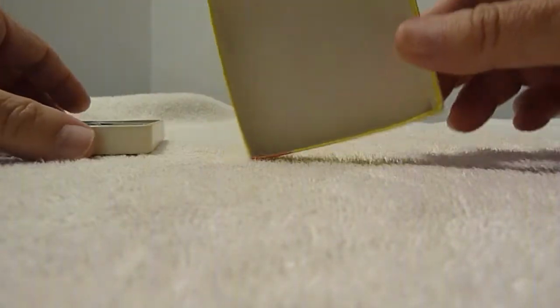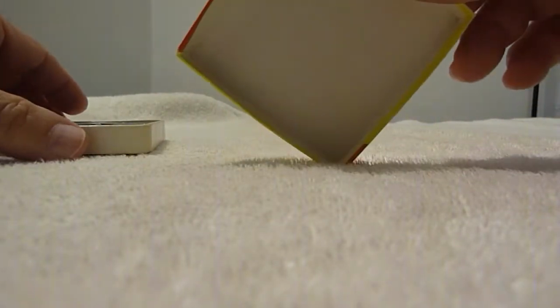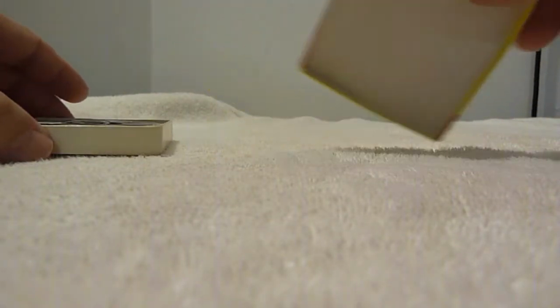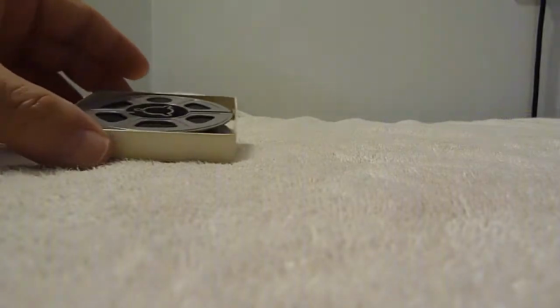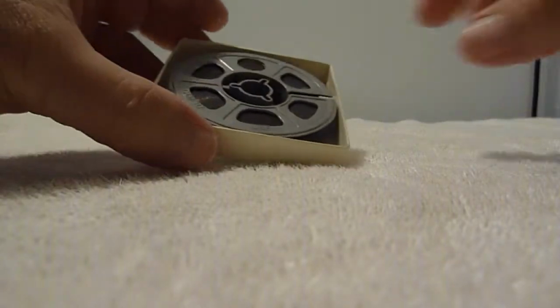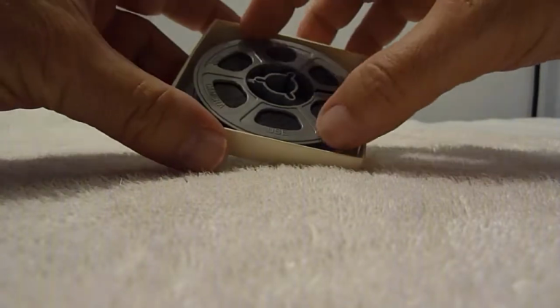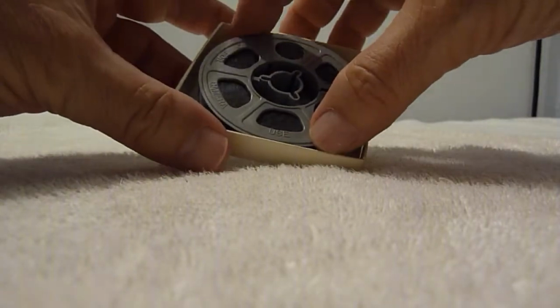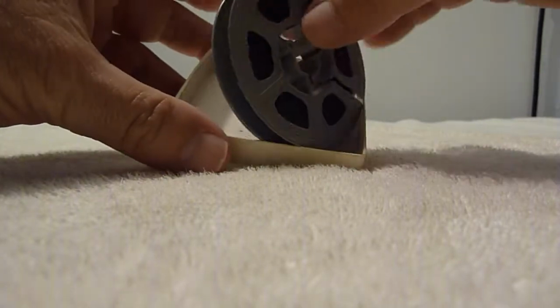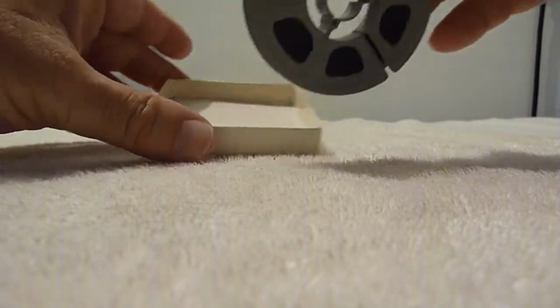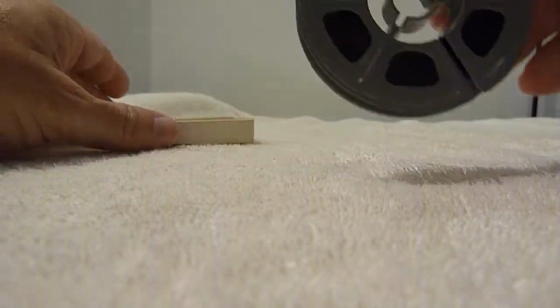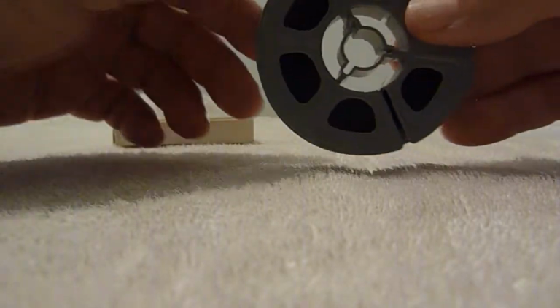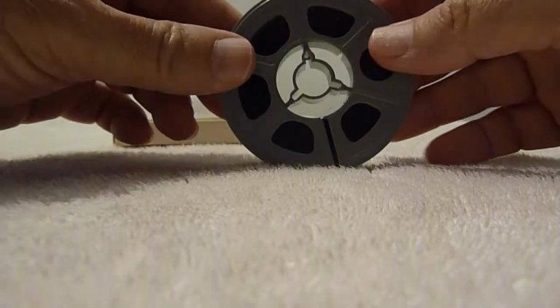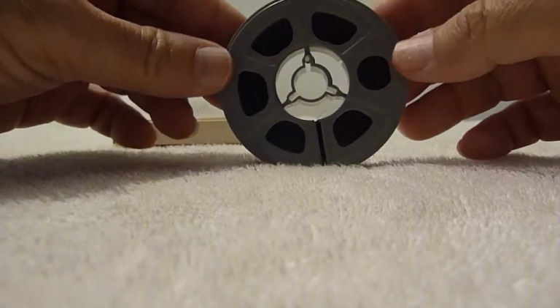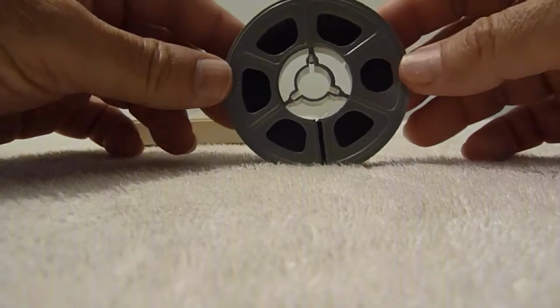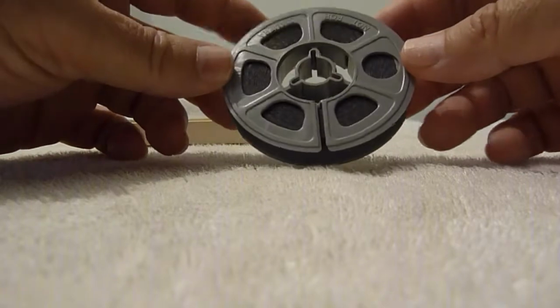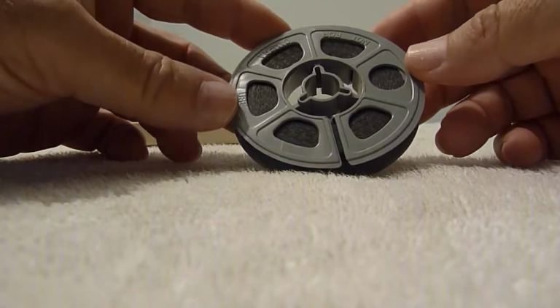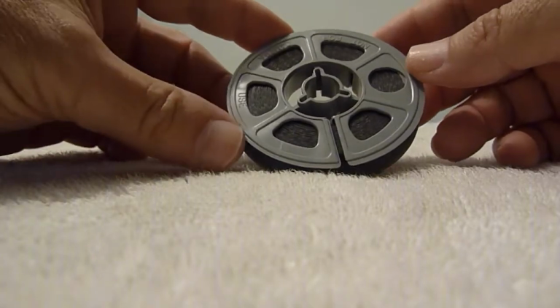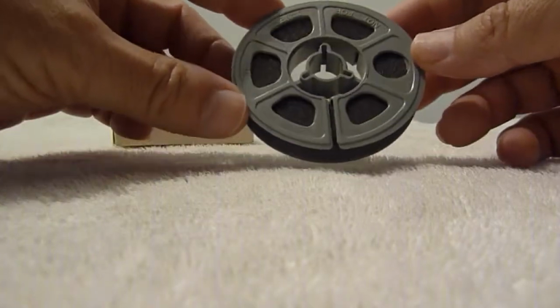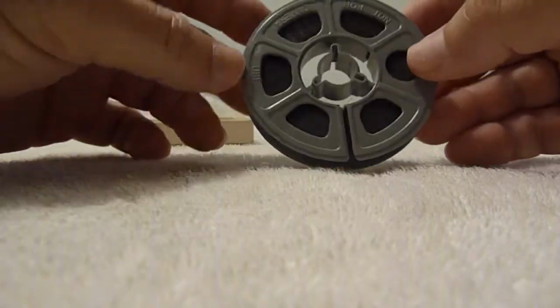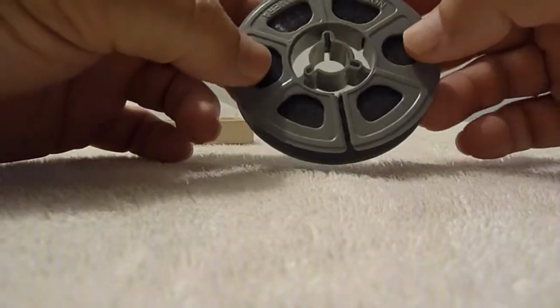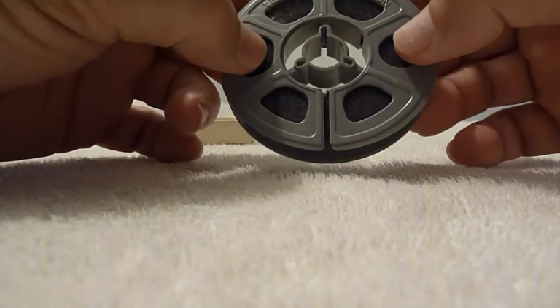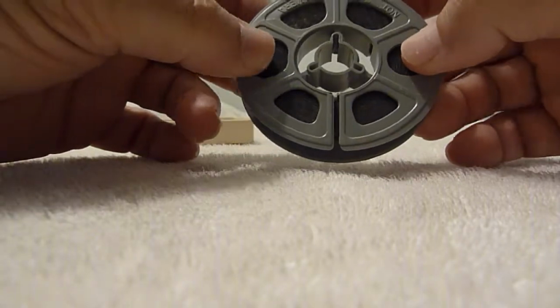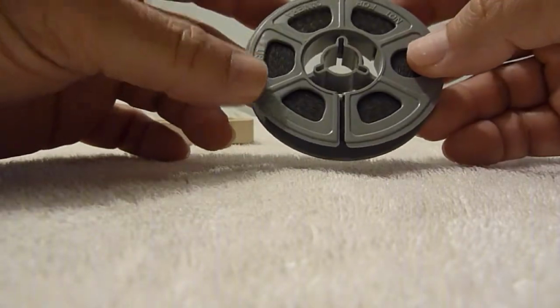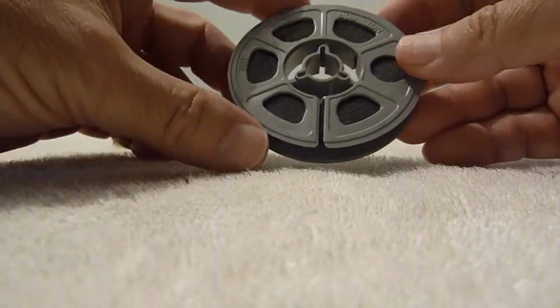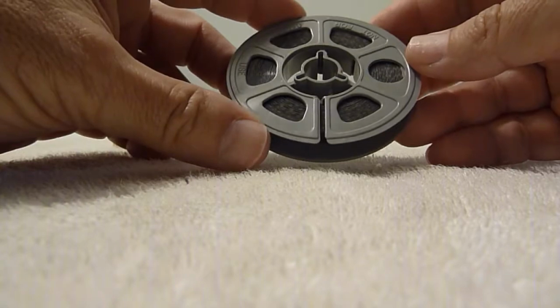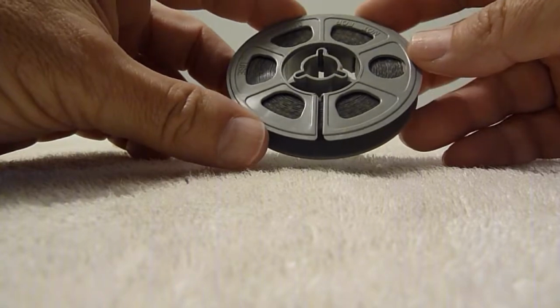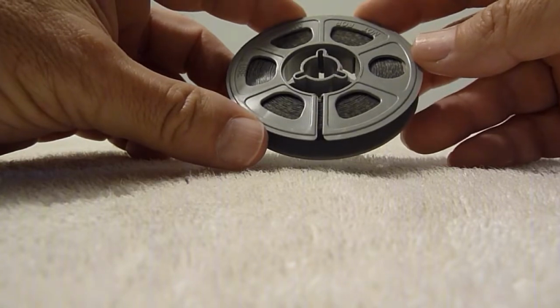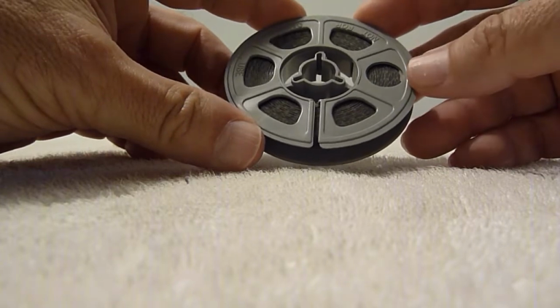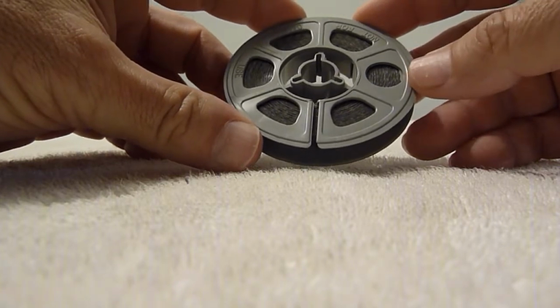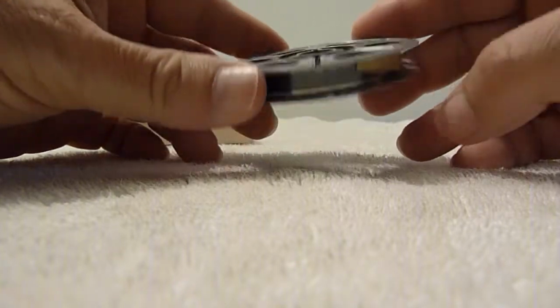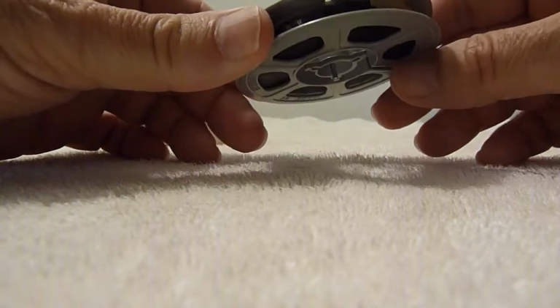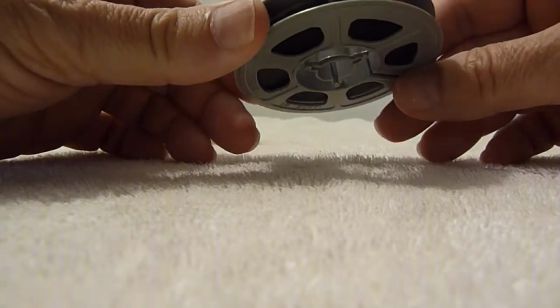That's the top. And the reel of film — I don't know how many feet of film are on there. Maybe 50 or 100.